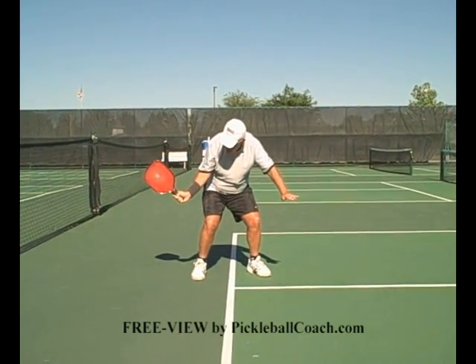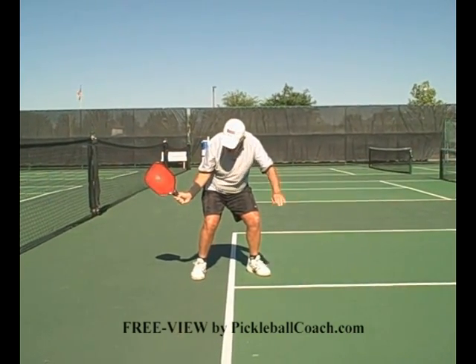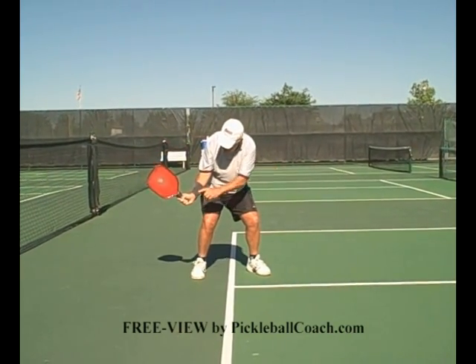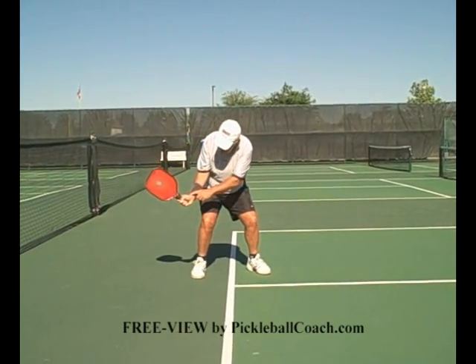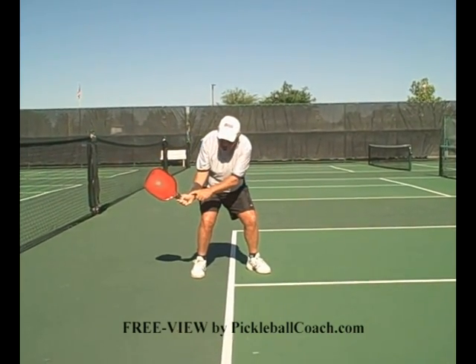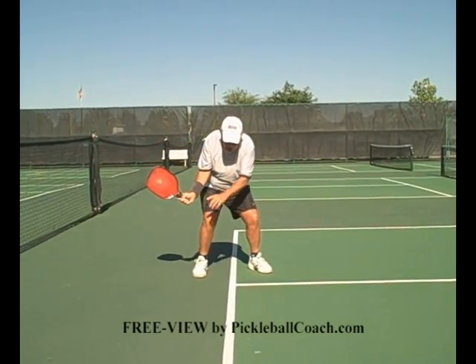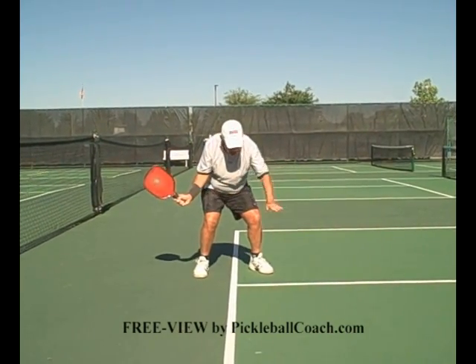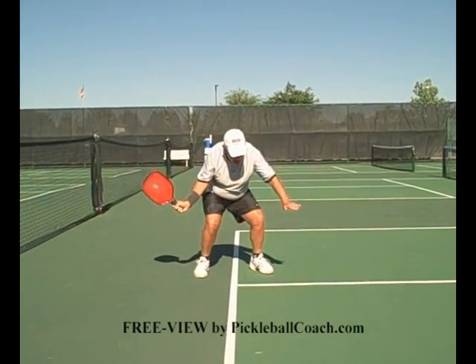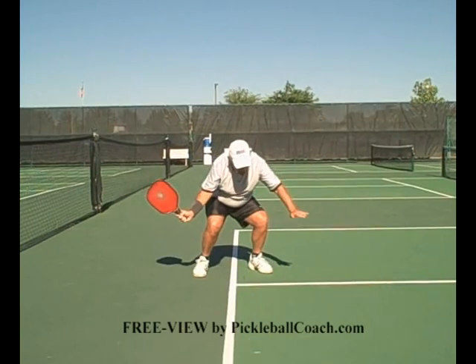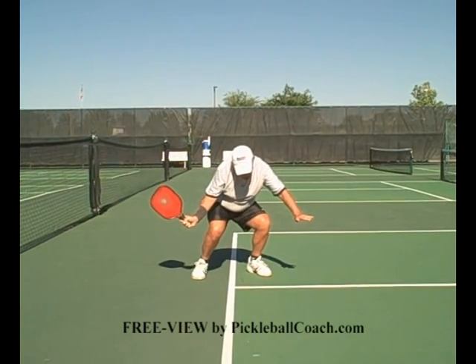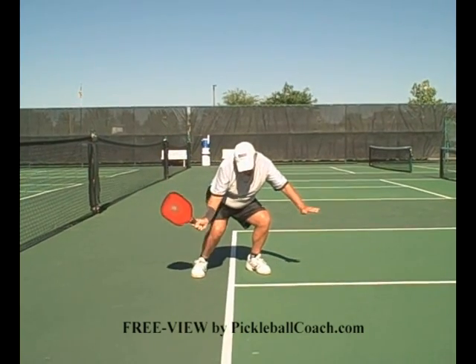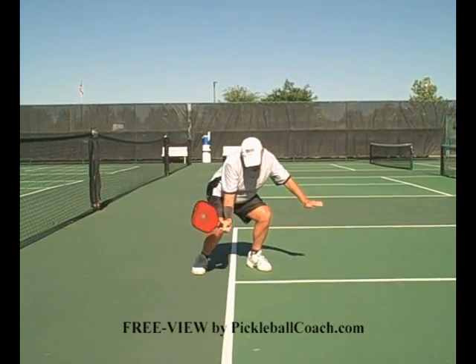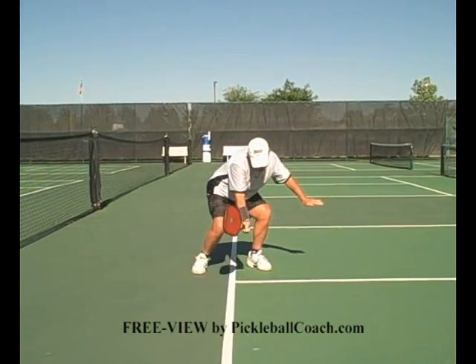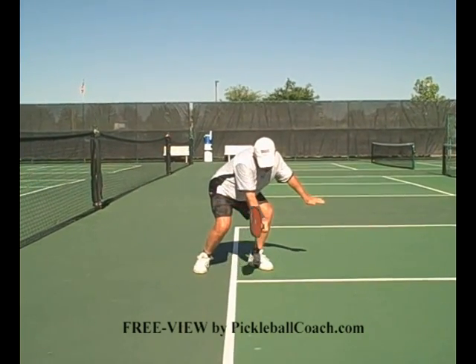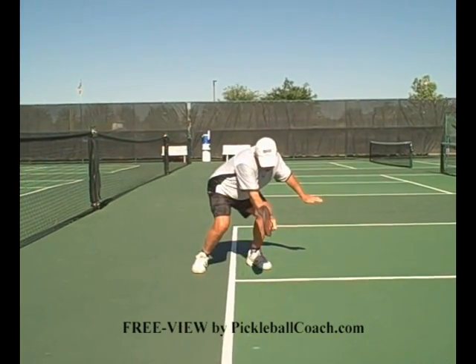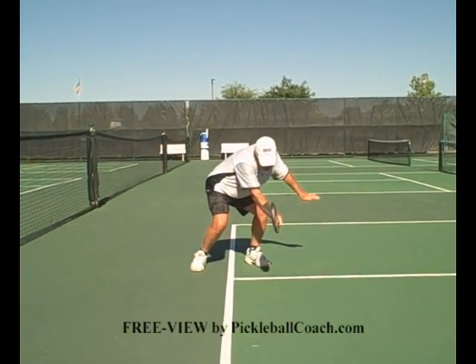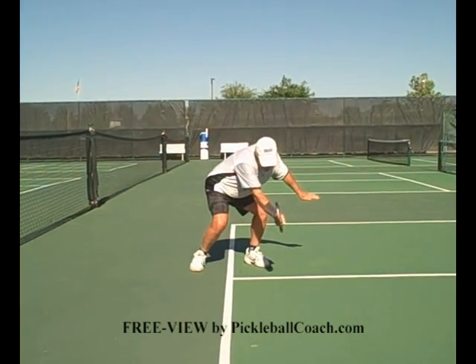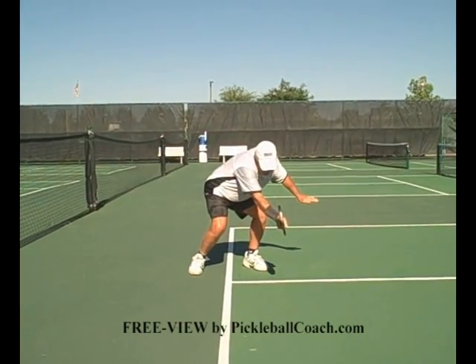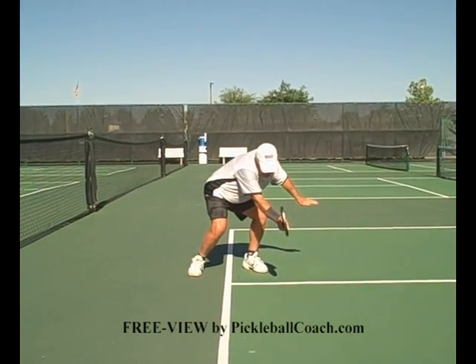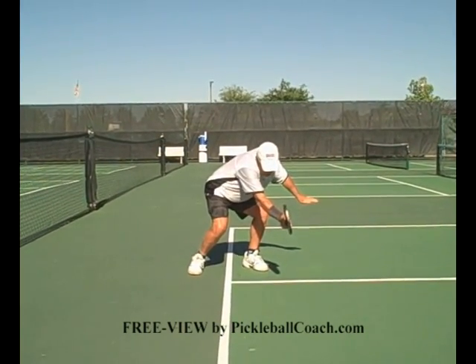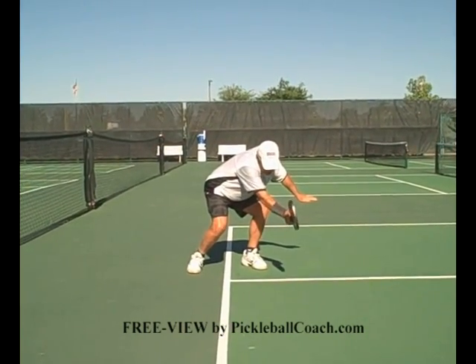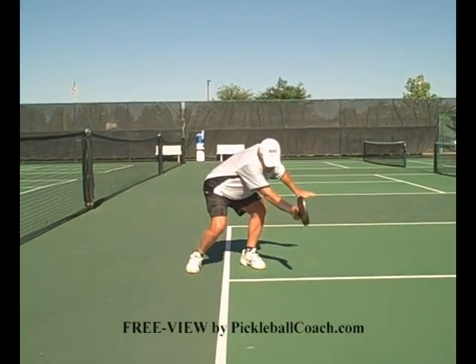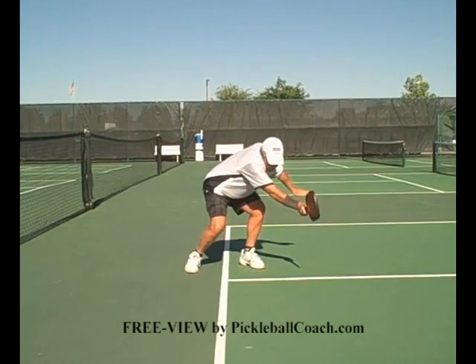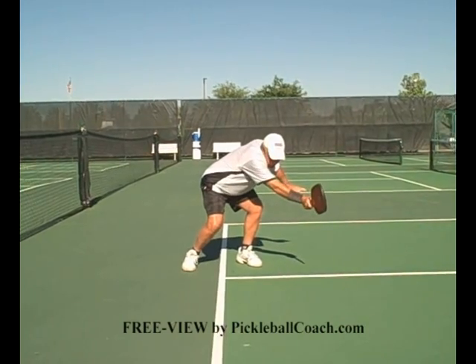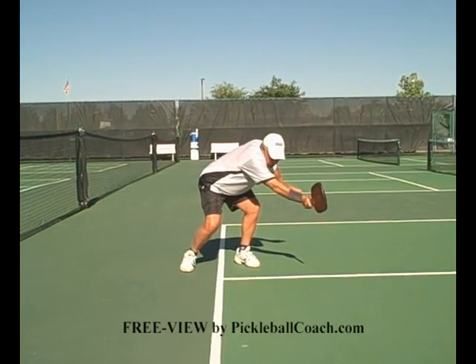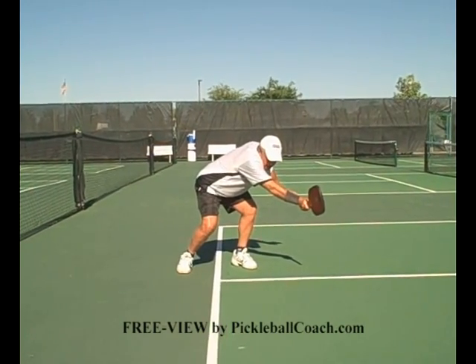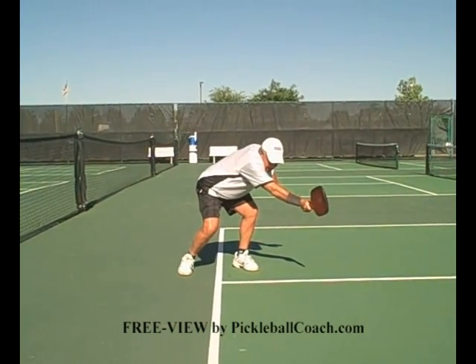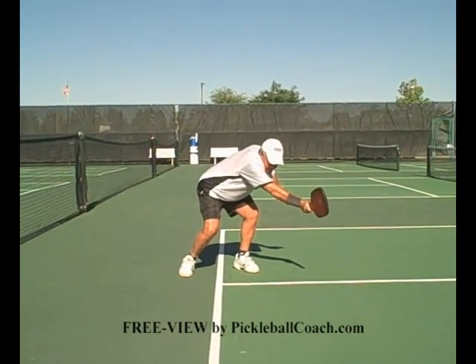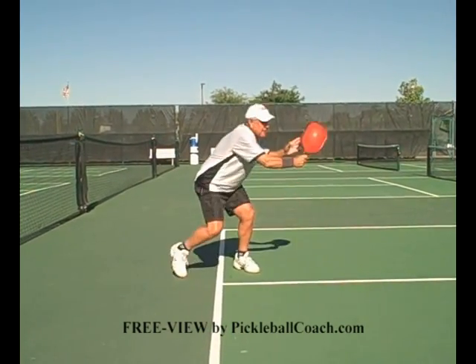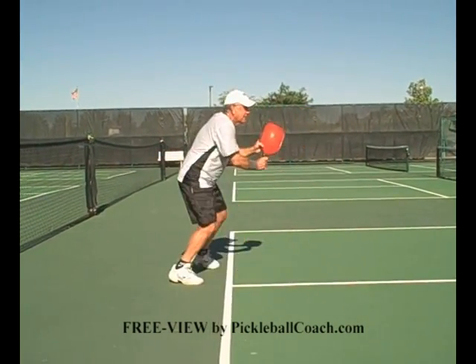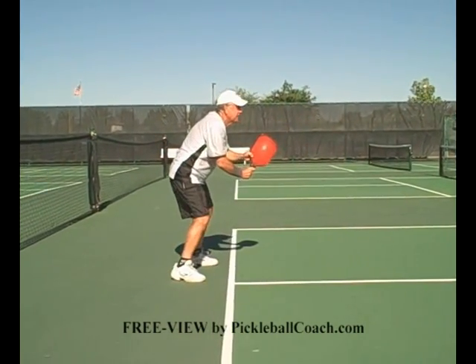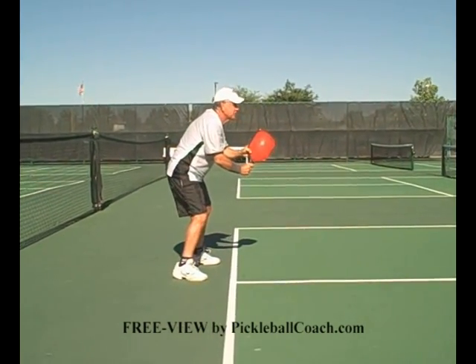Keep the racket cocked up, wrinkles in your wrist, and get down to the ball. Swing level. Set the face of the paddle open enough so it will go over the net. Follow through towards your target. Come back to the ready position.